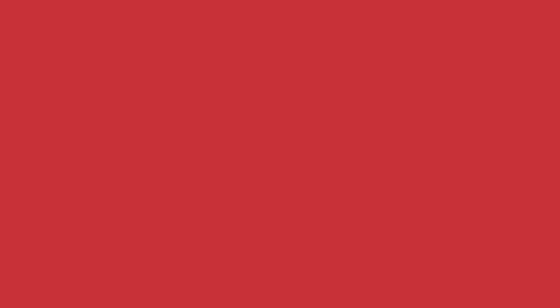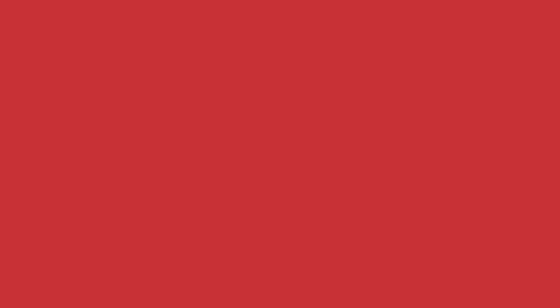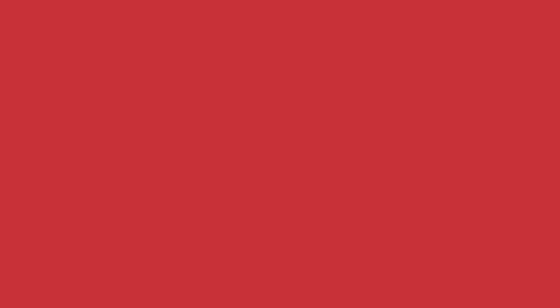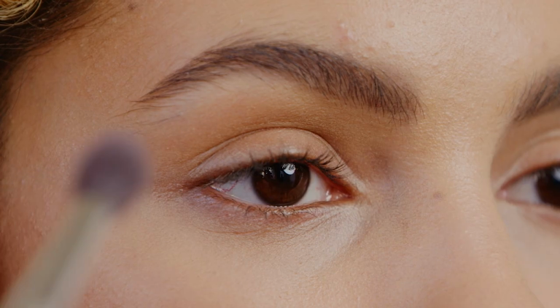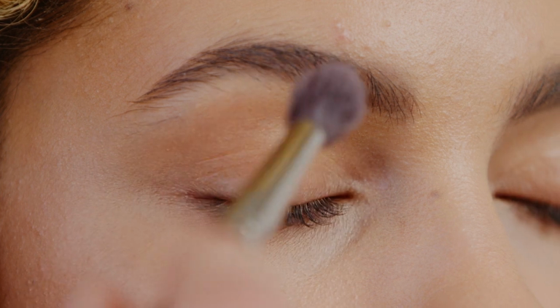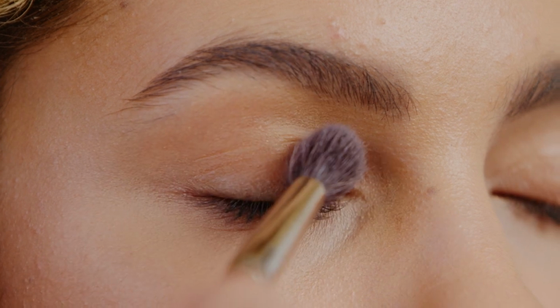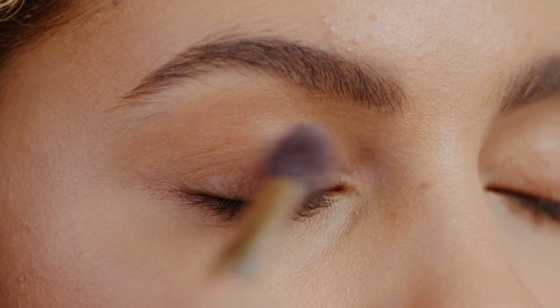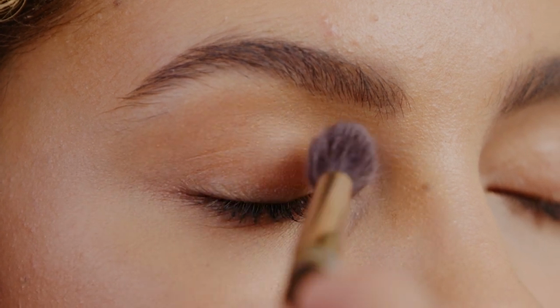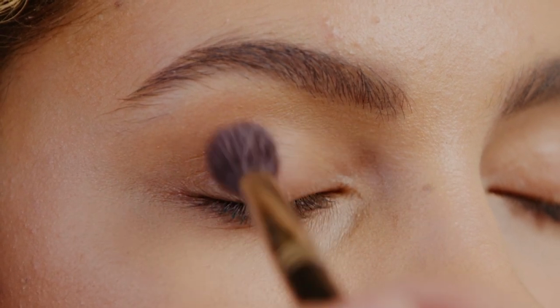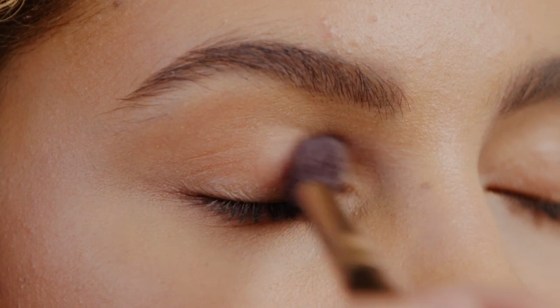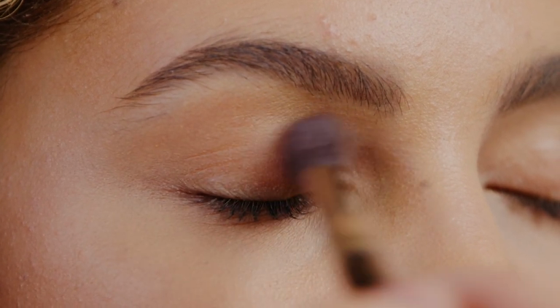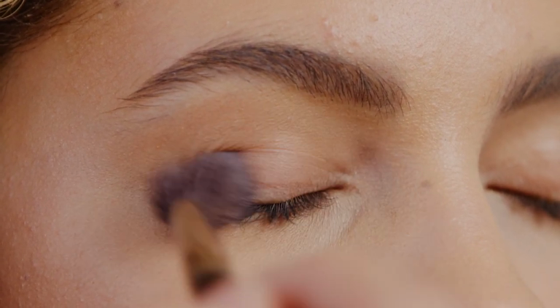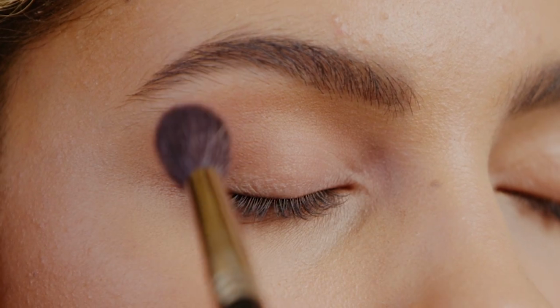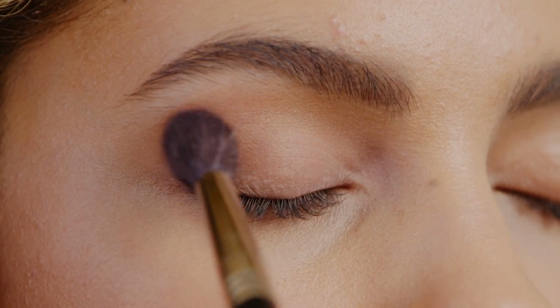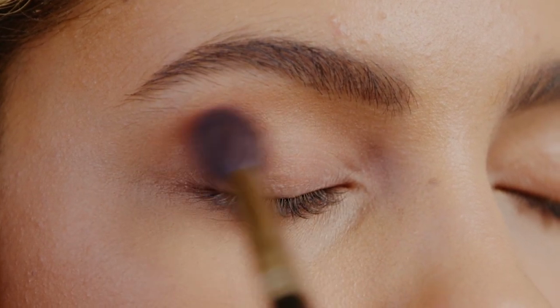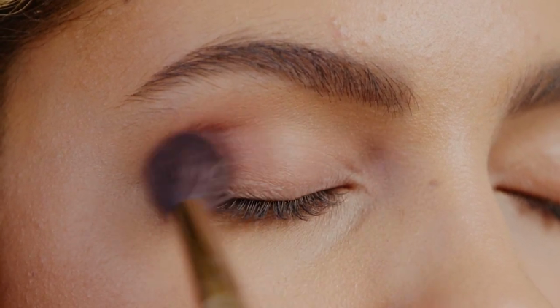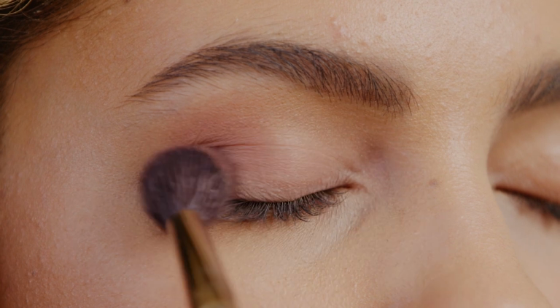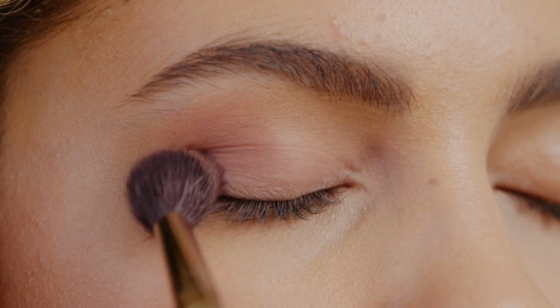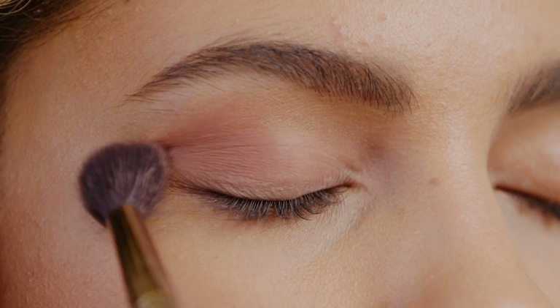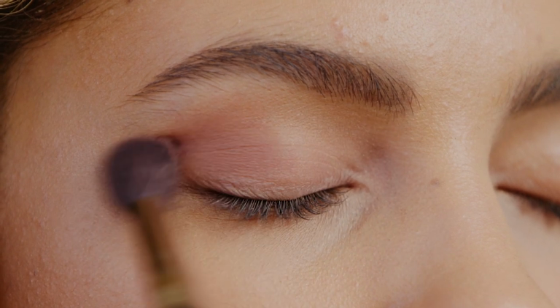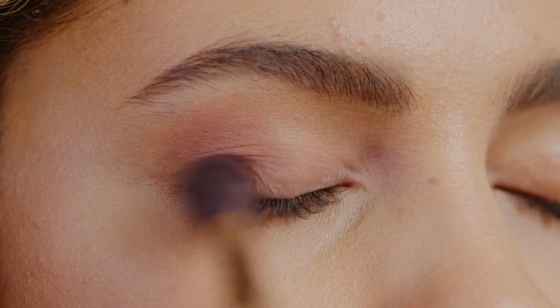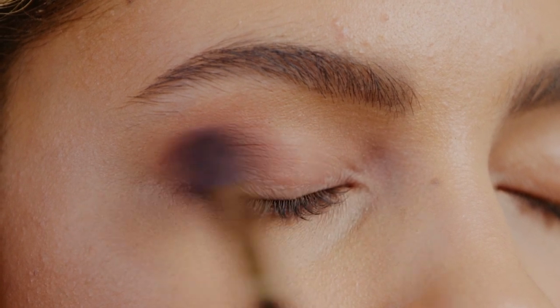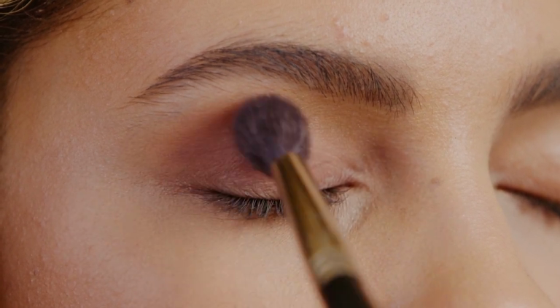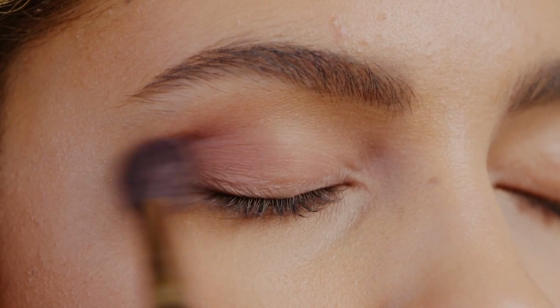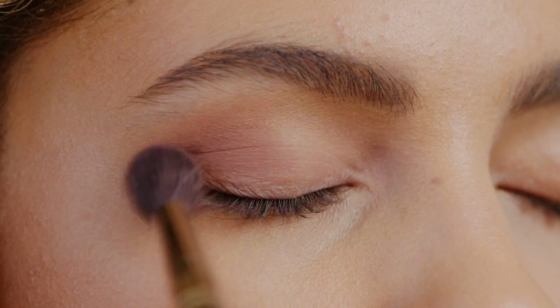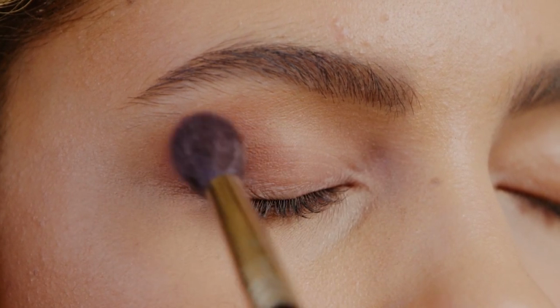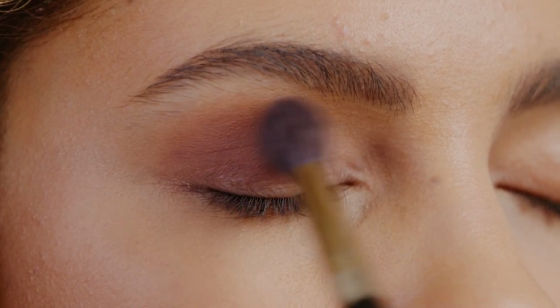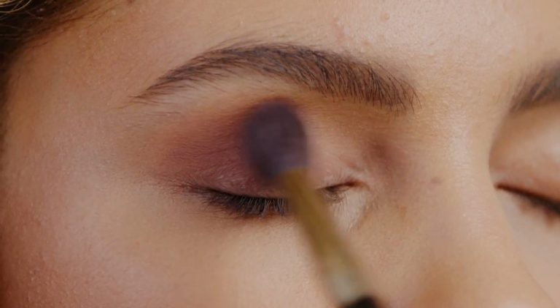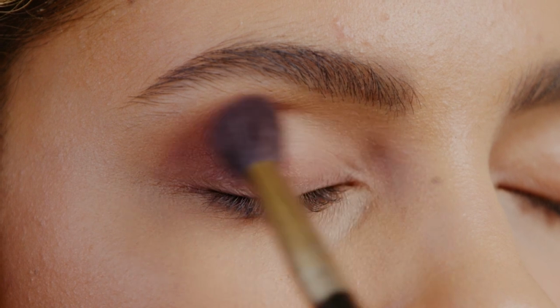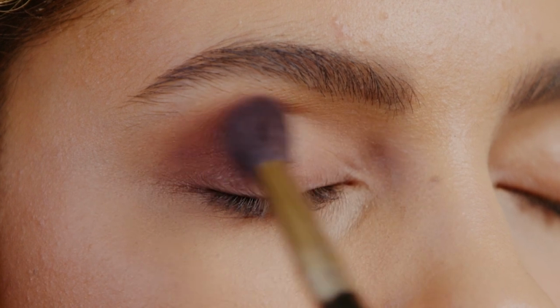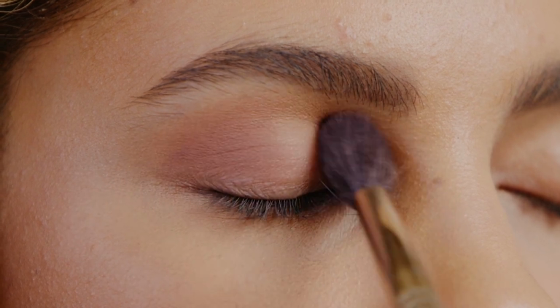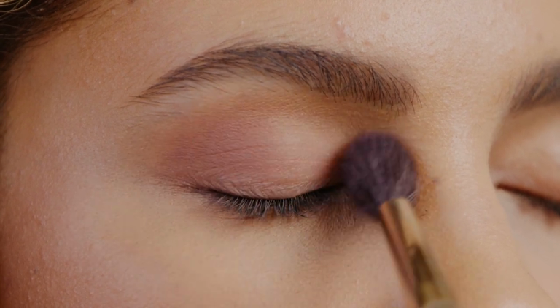First, apply shade Feather Boa as your base shade from the lash line to the brow. Now apply shade Spoiled Sexy to the crease, starting from the outer corner, blending it up and in using the same fluffy brush.